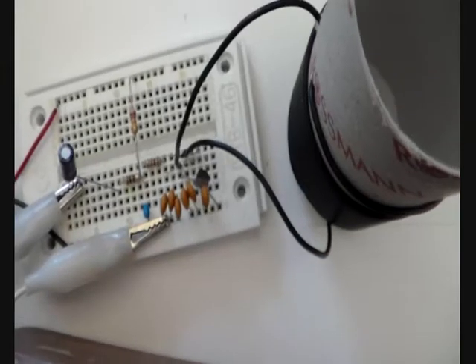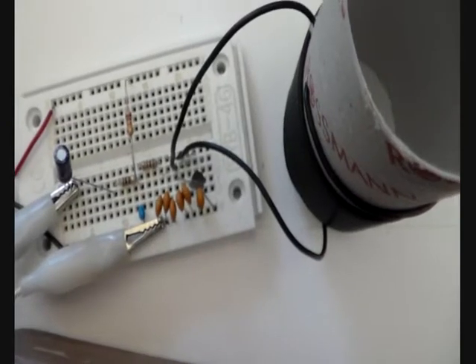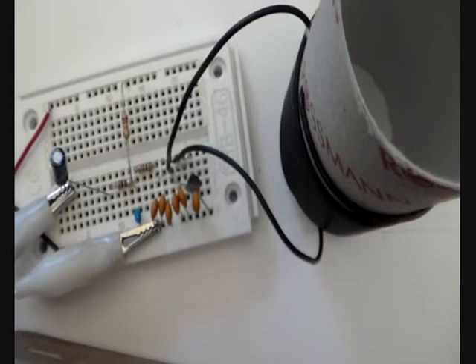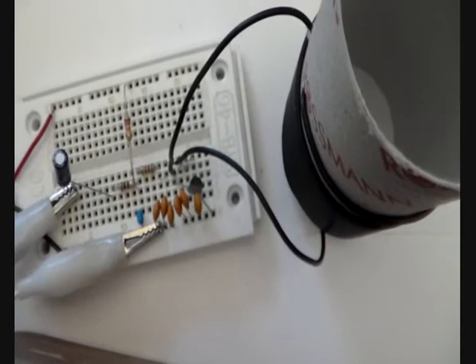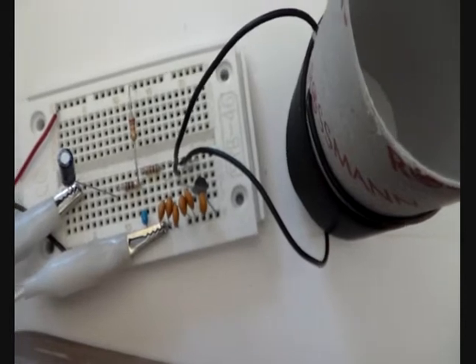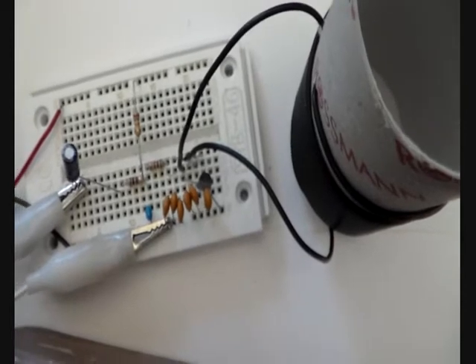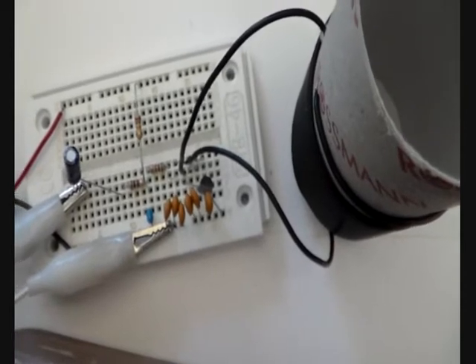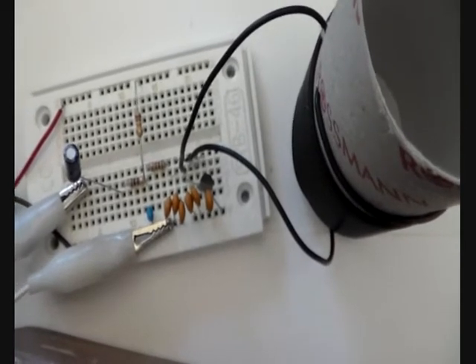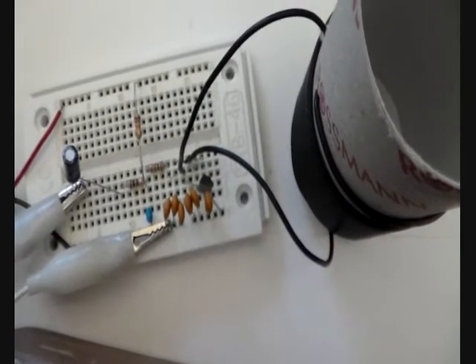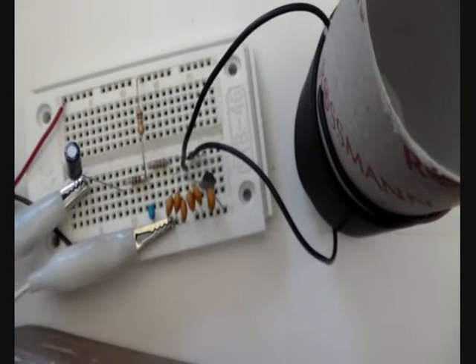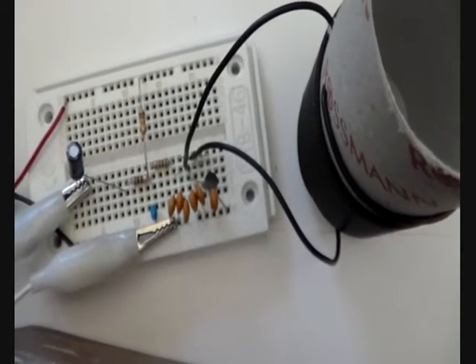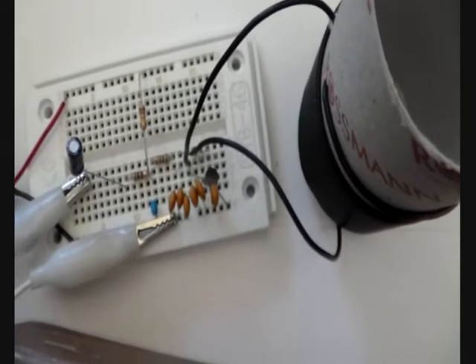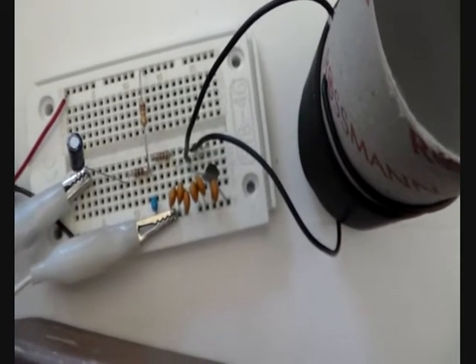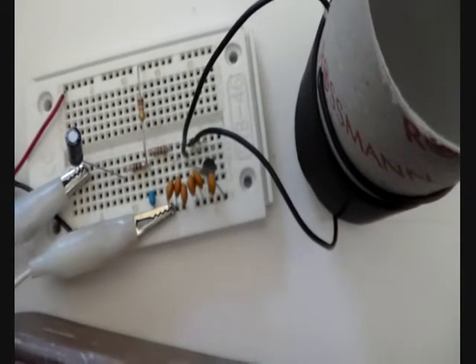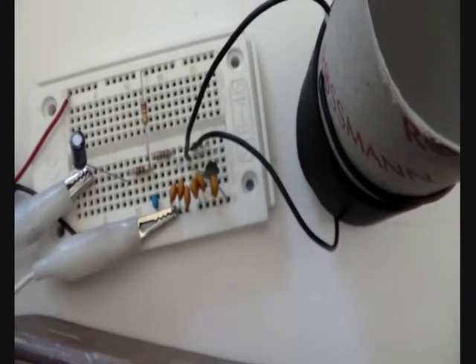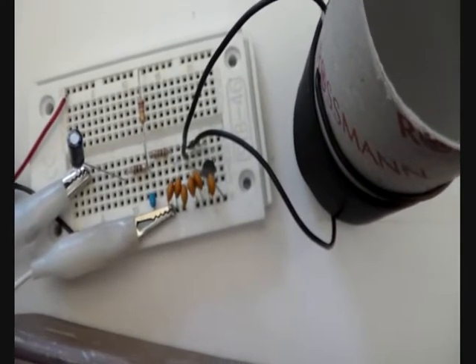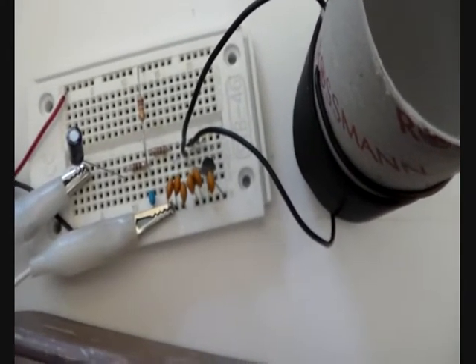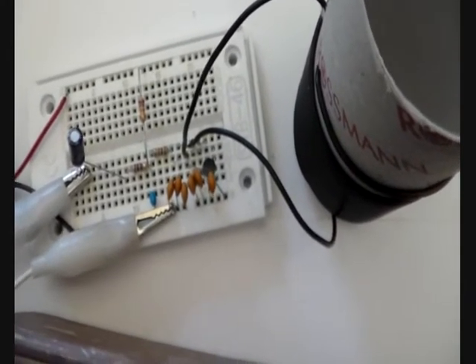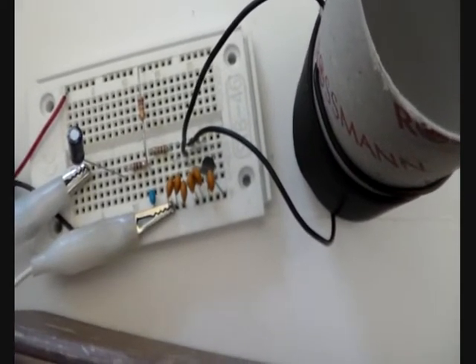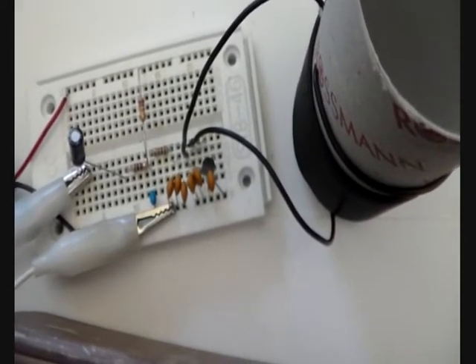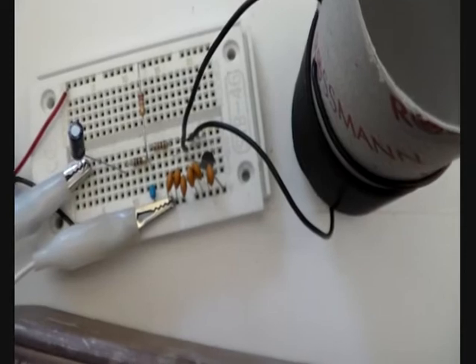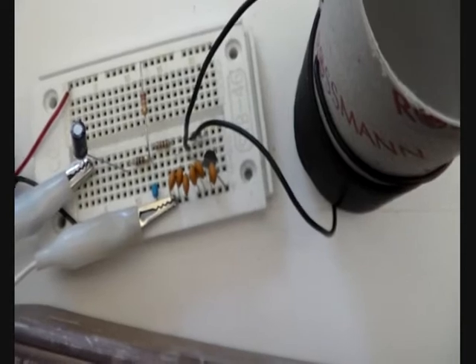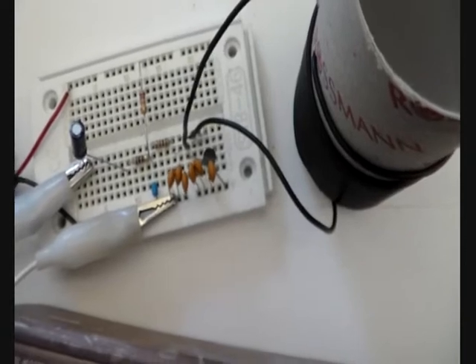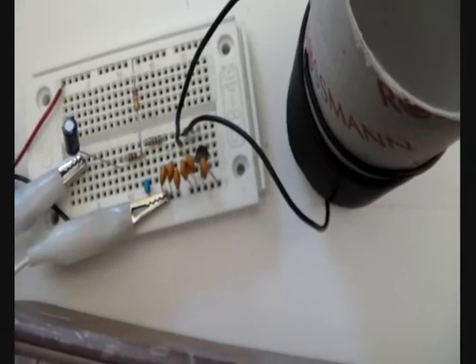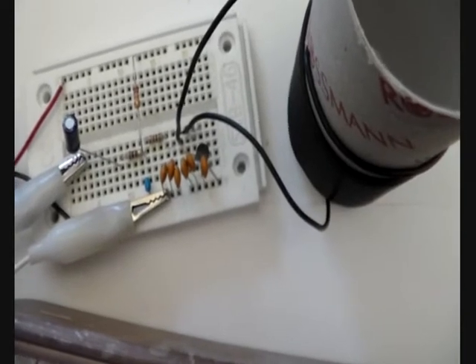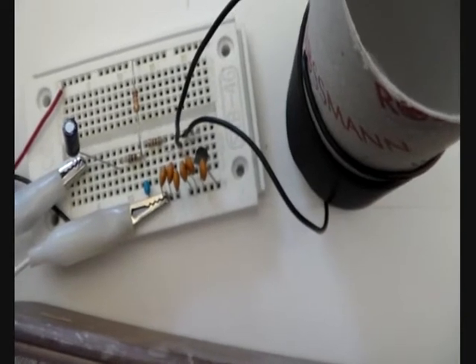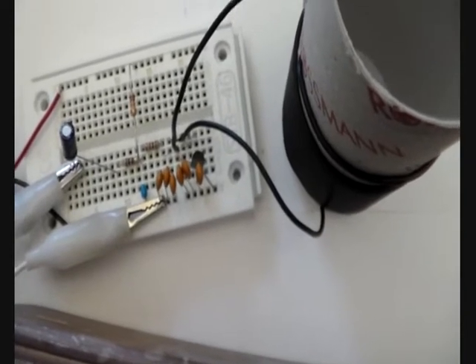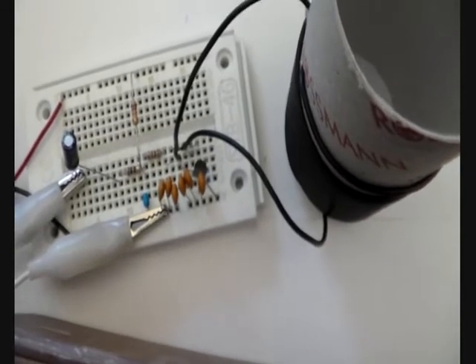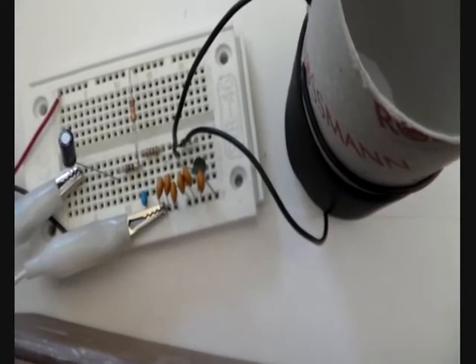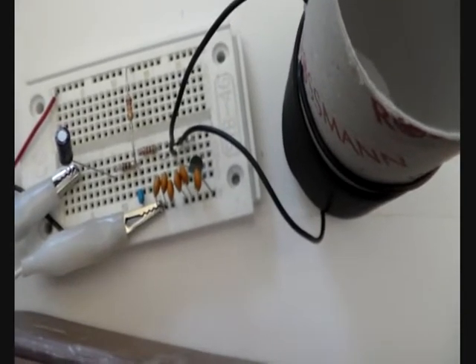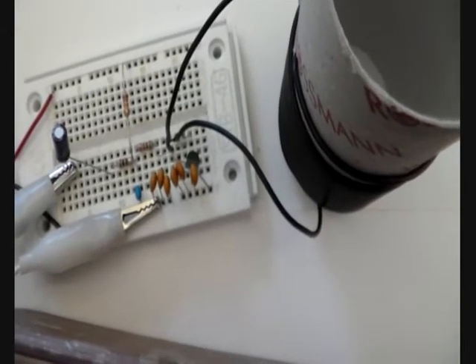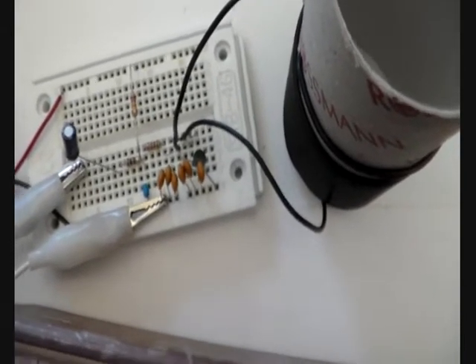In this video I want to show you how you can make your own AM transmitter. Why should I build an AM transmitter, you may ask? Well, maybe it comes in handy. For example,